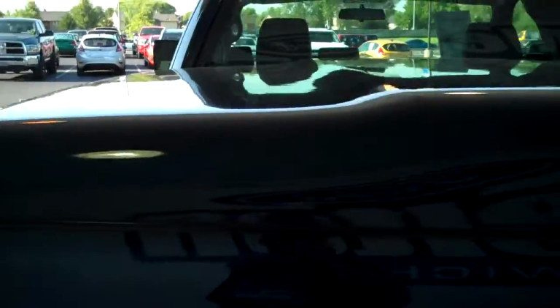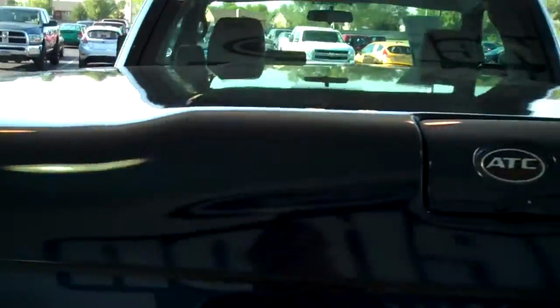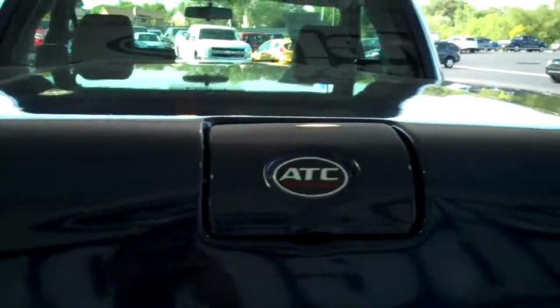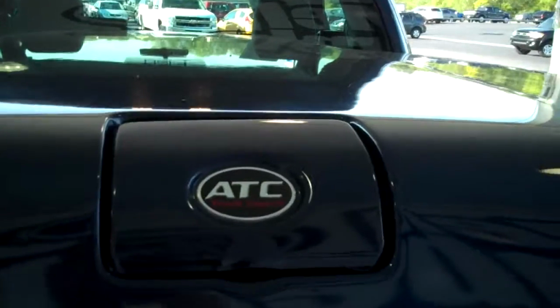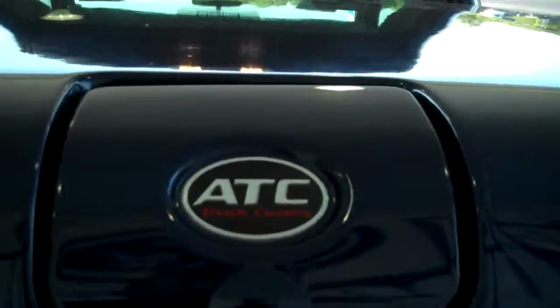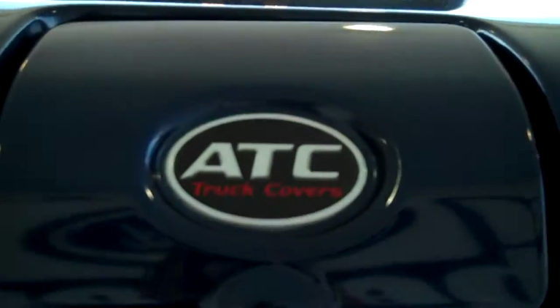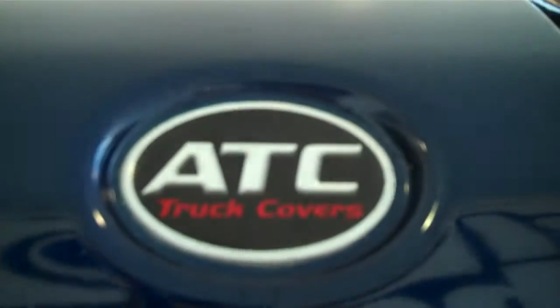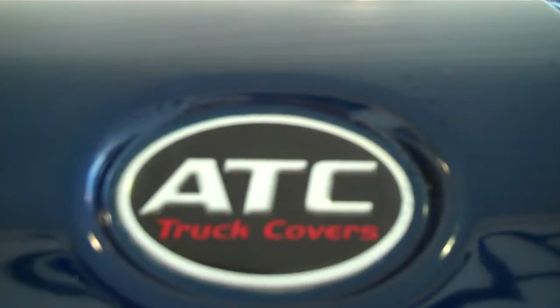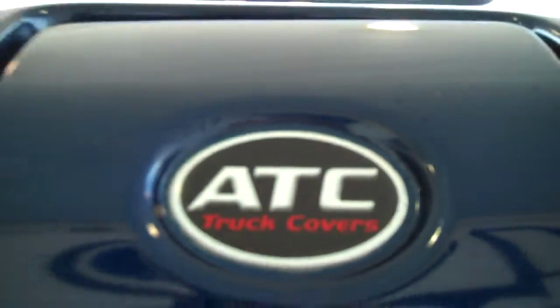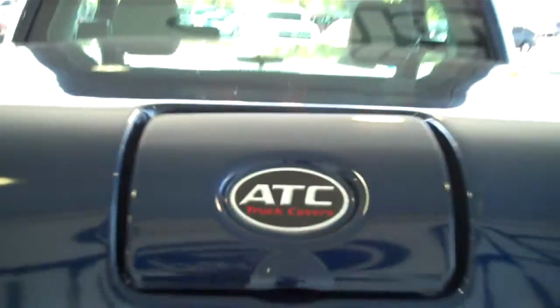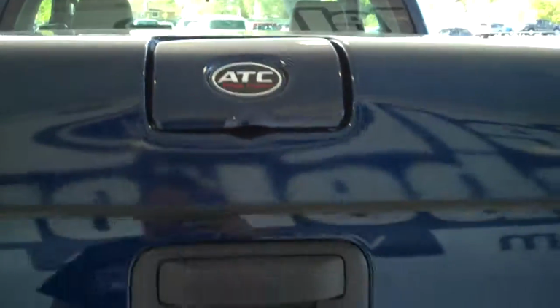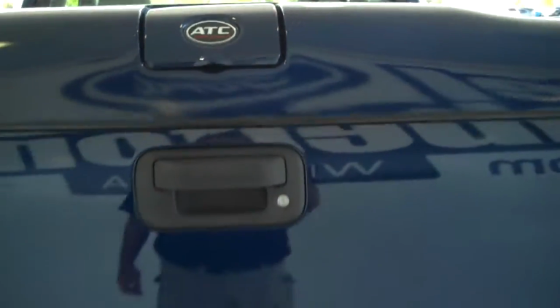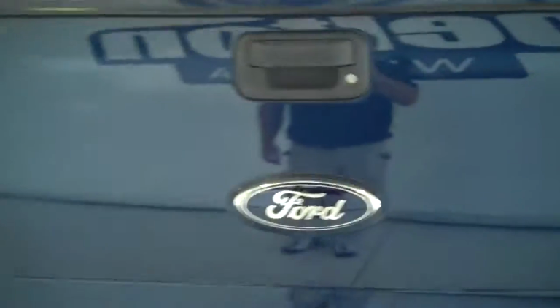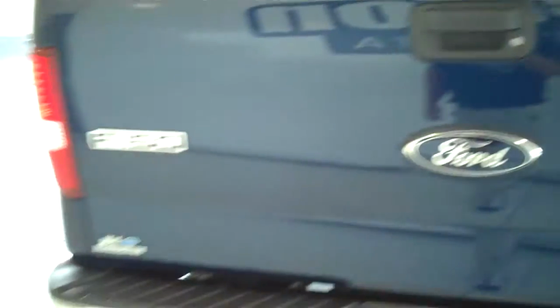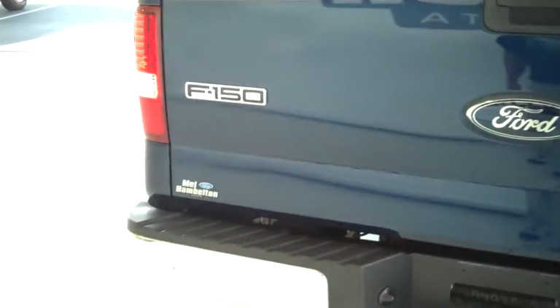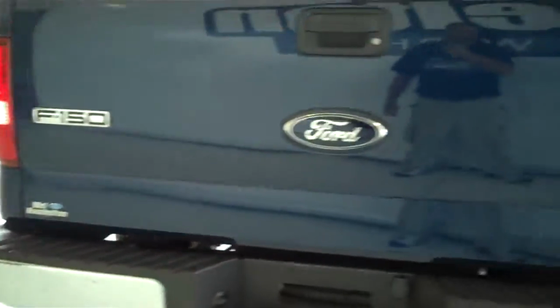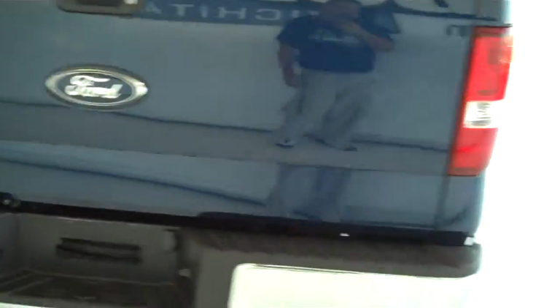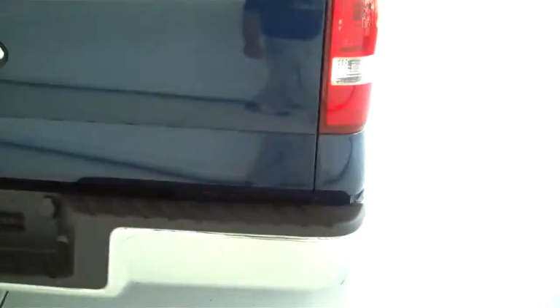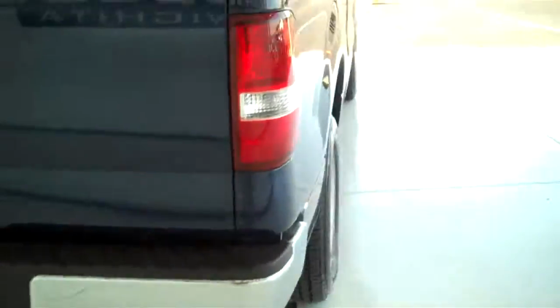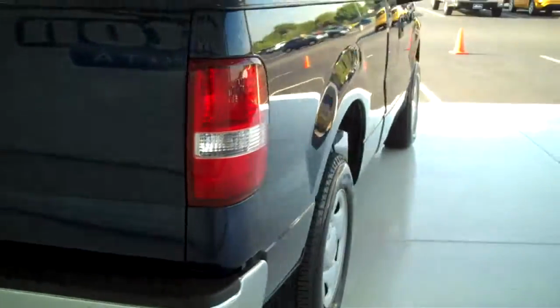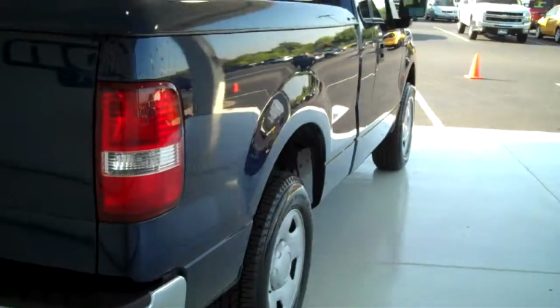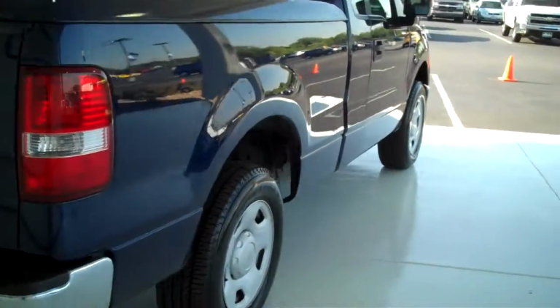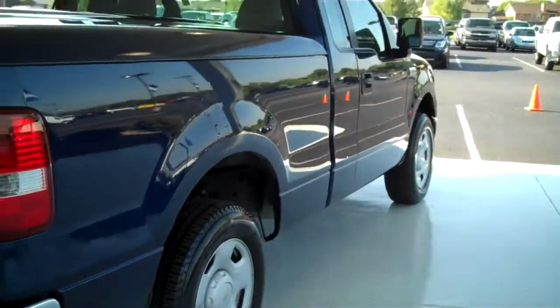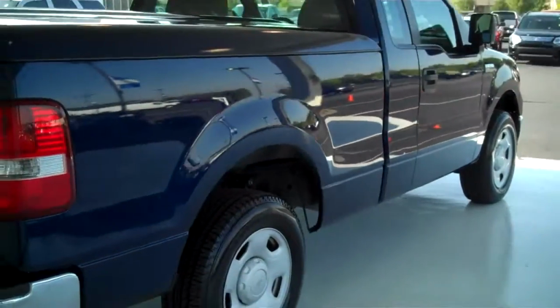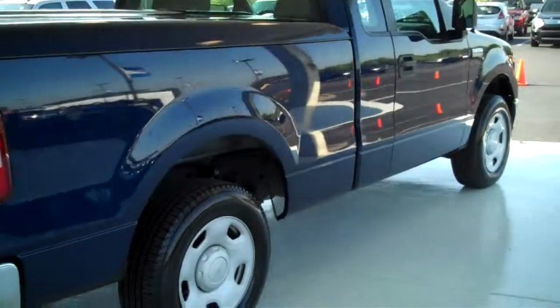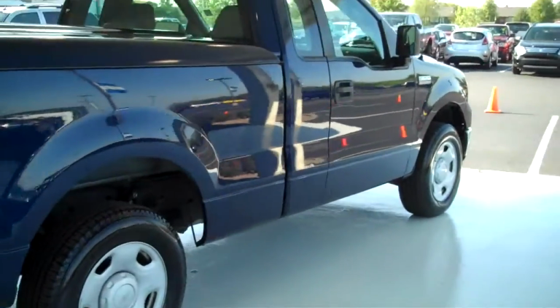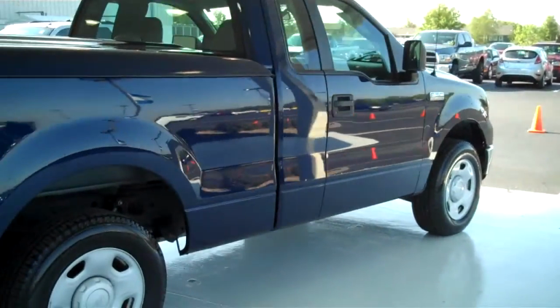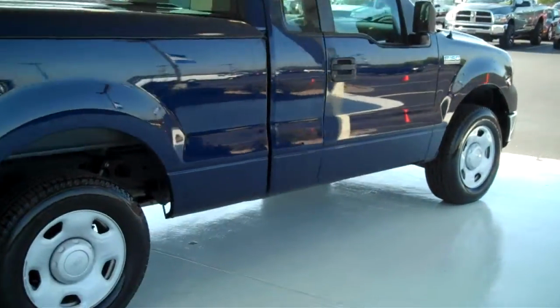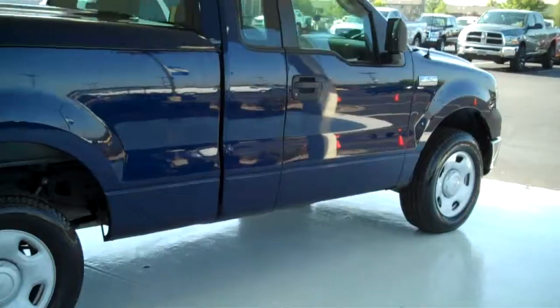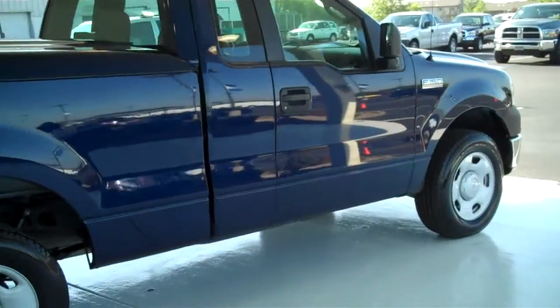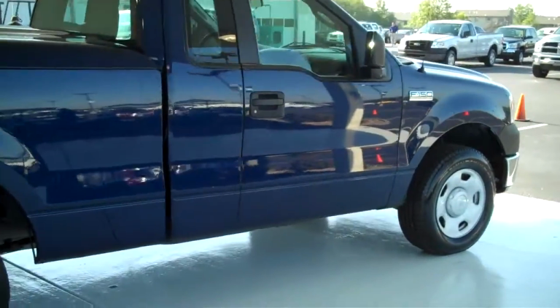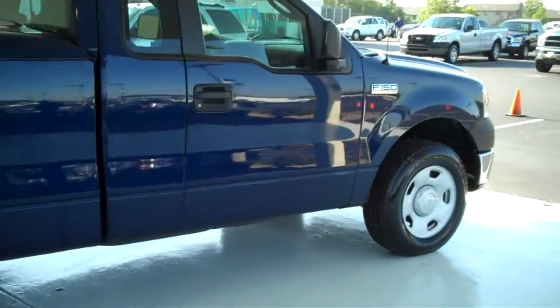This is an ATC truck cover — very nicely done. We have lots of these to choose from, all types of different colors and options available, new and used.